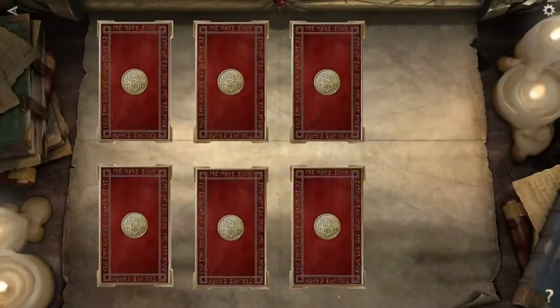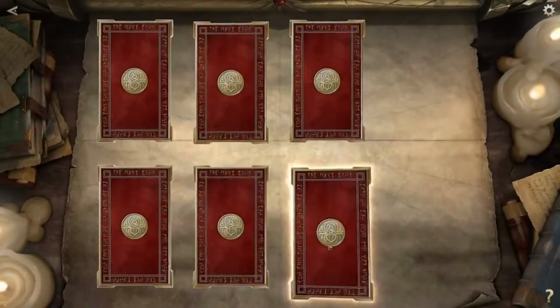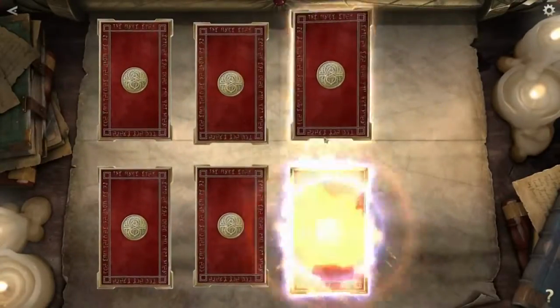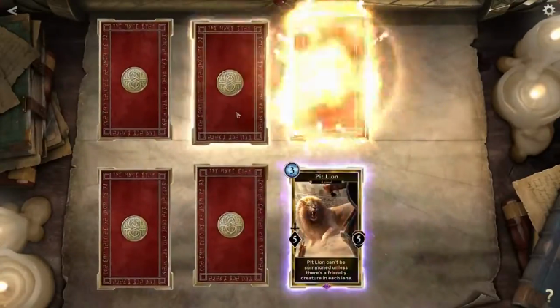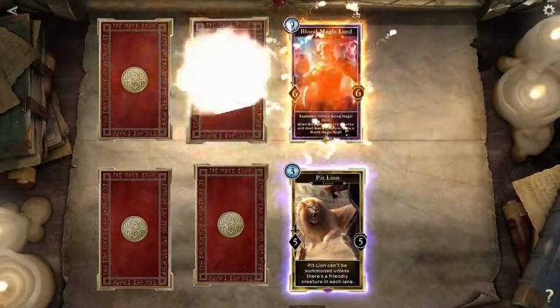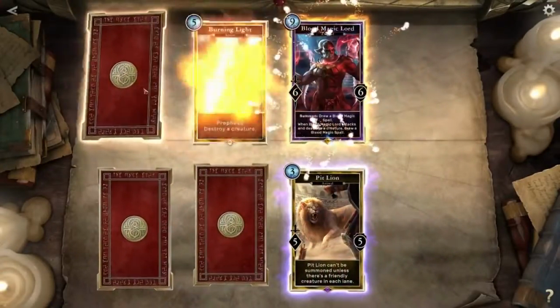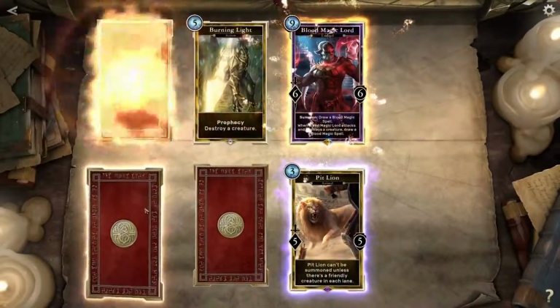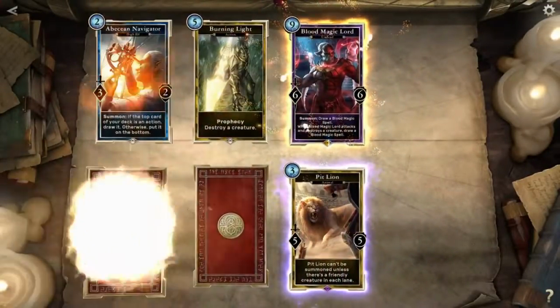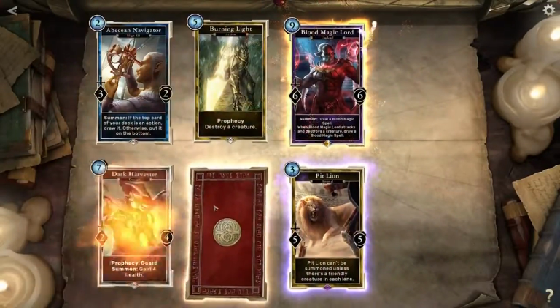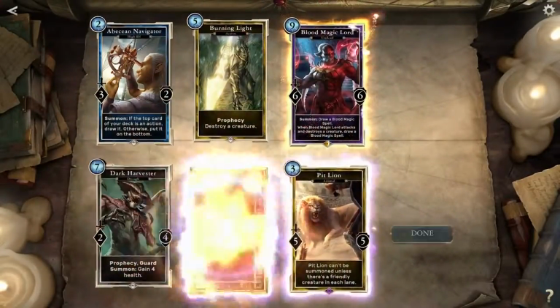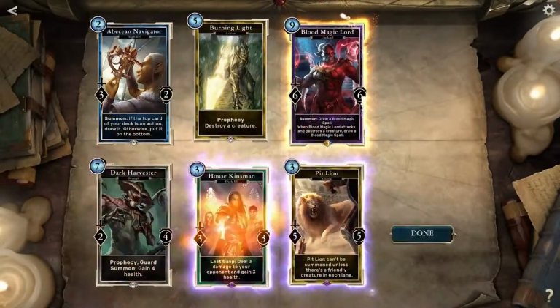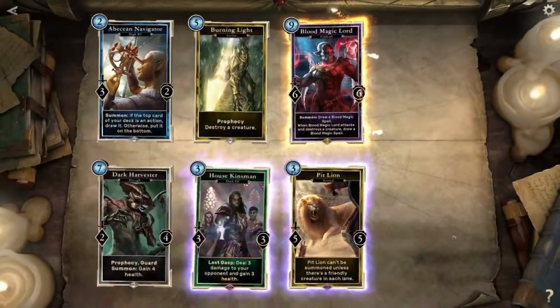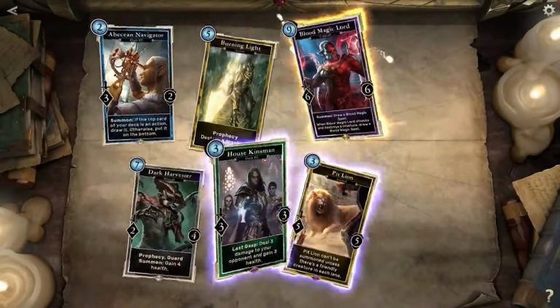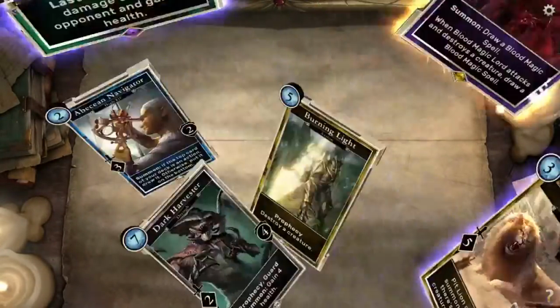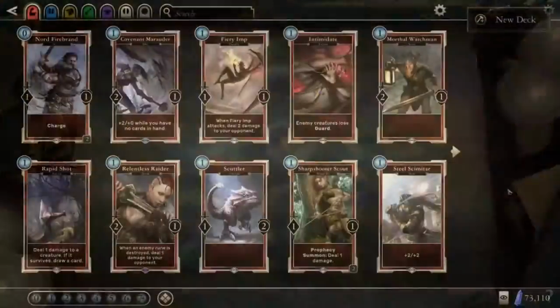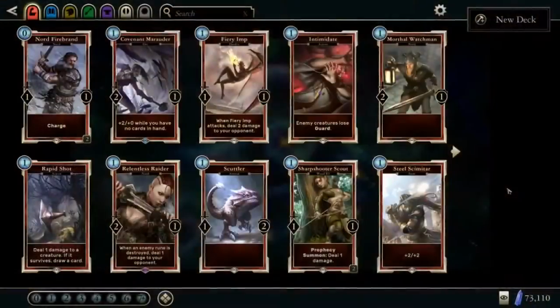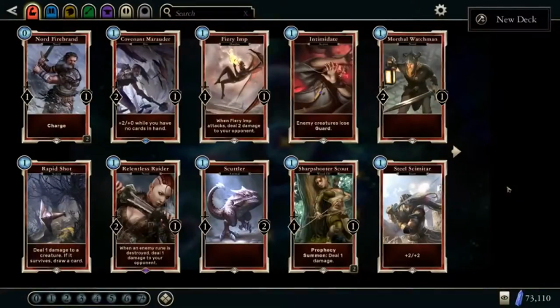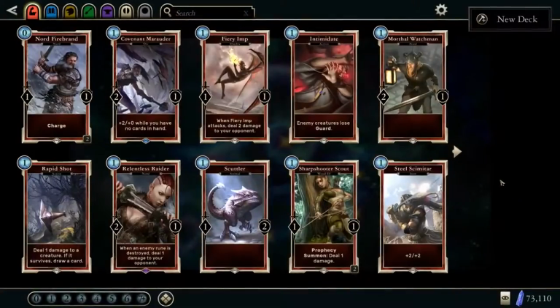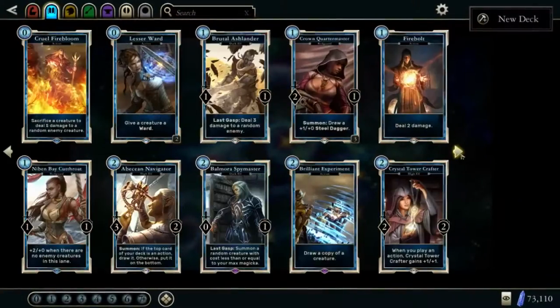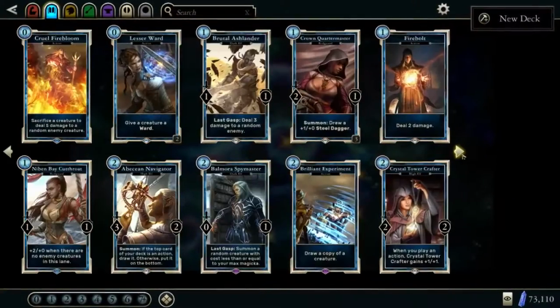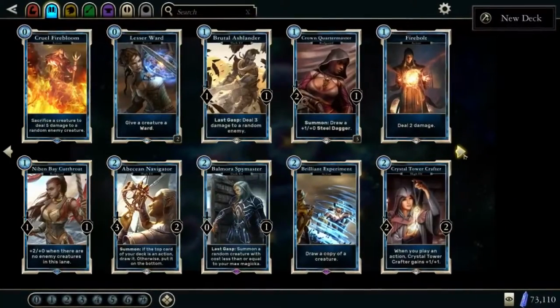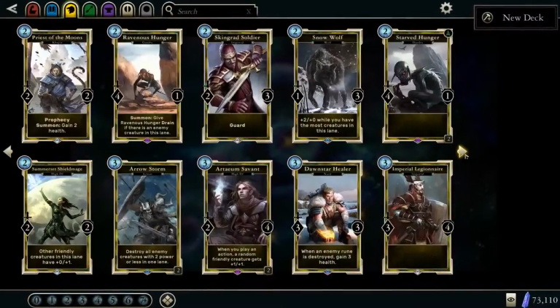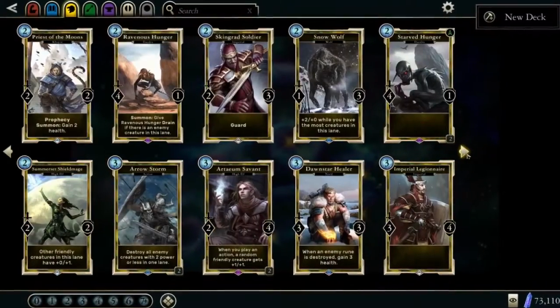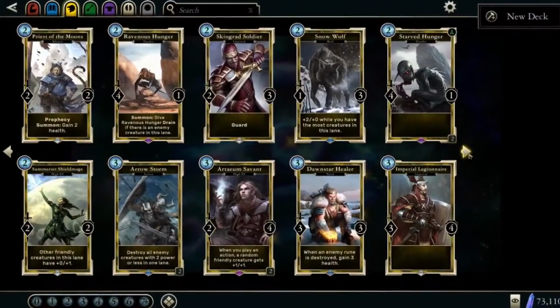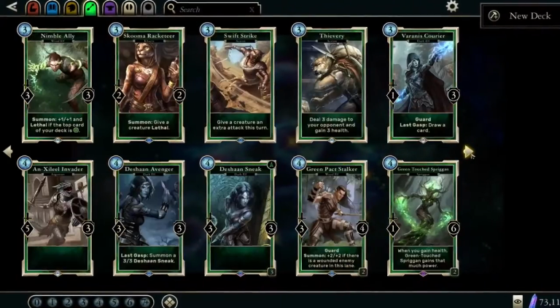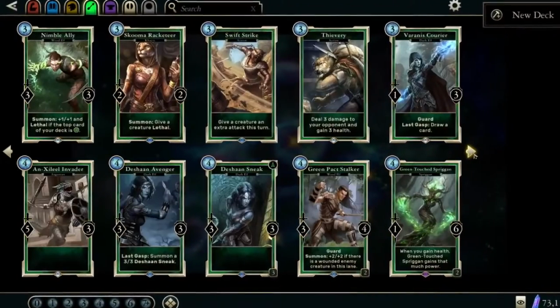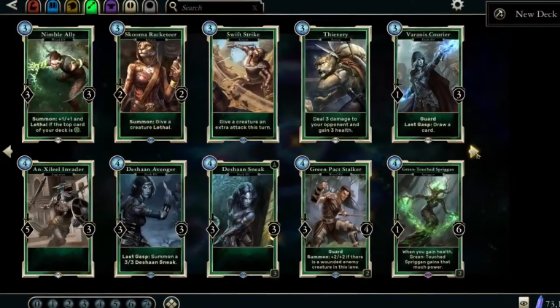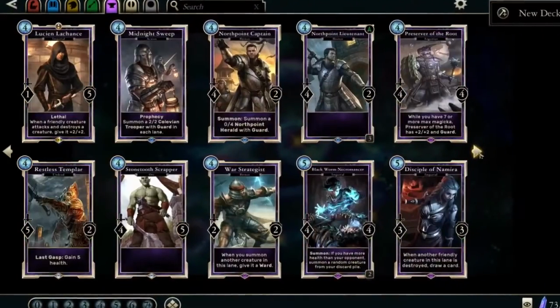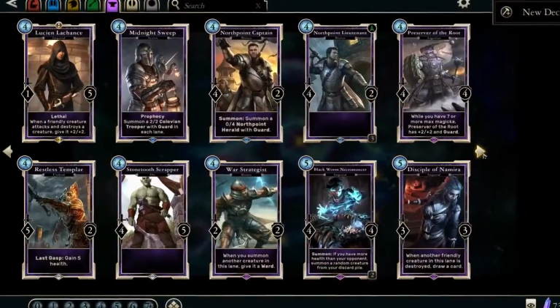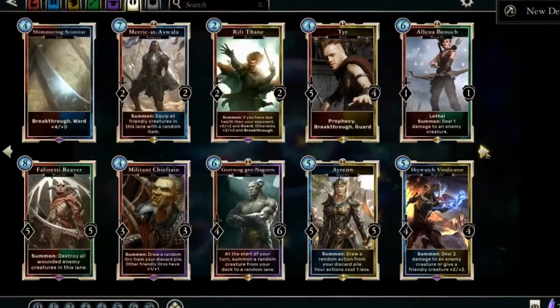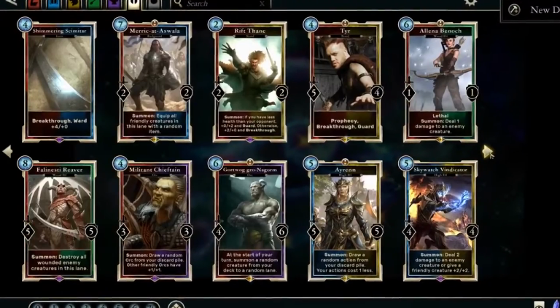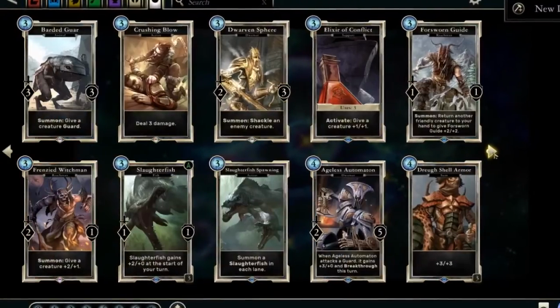Build your collection of allies, armaments, and magic. Combine your cards to create powerful decks. Train your cards to increase their power.